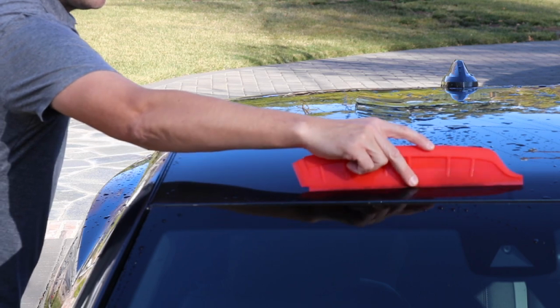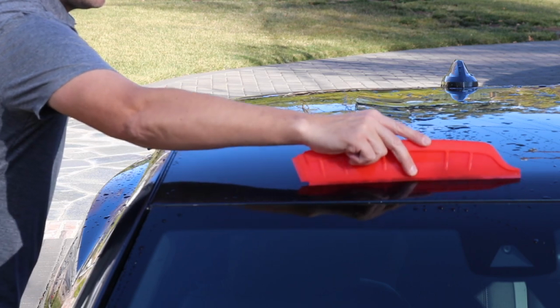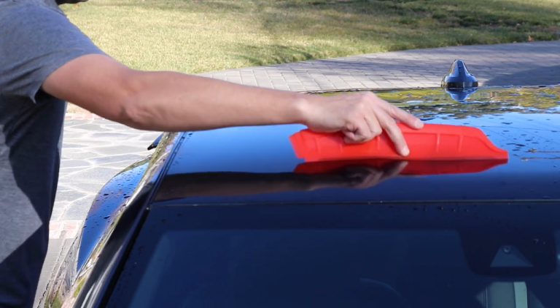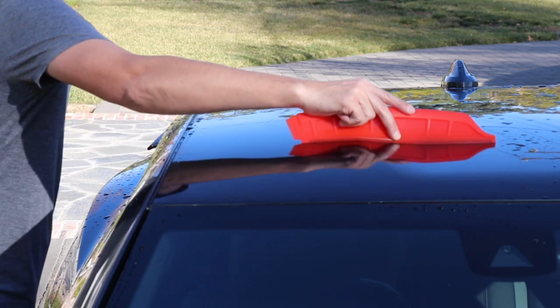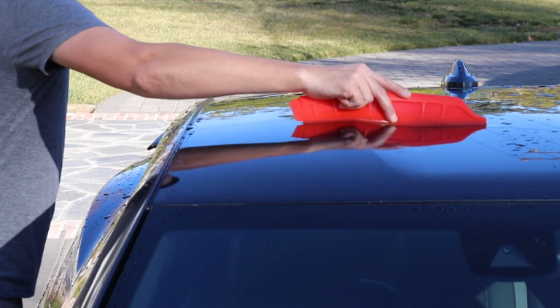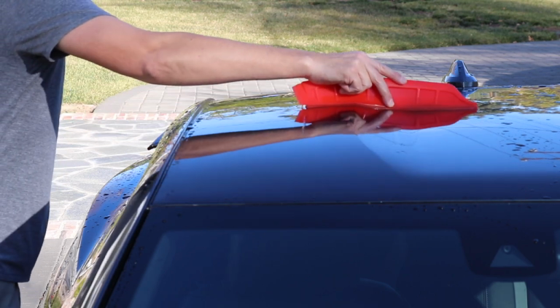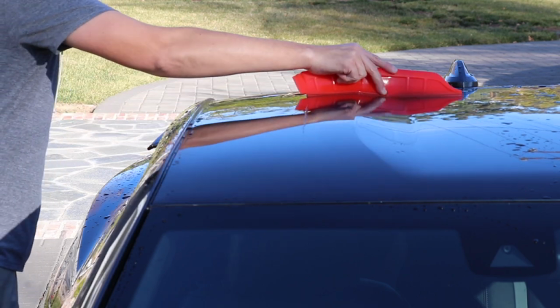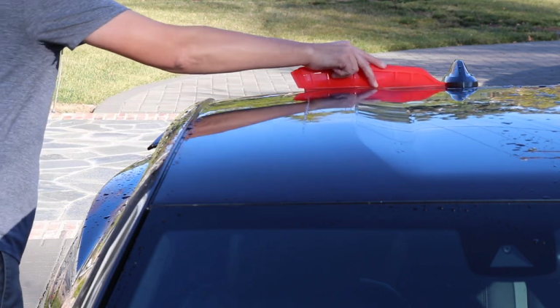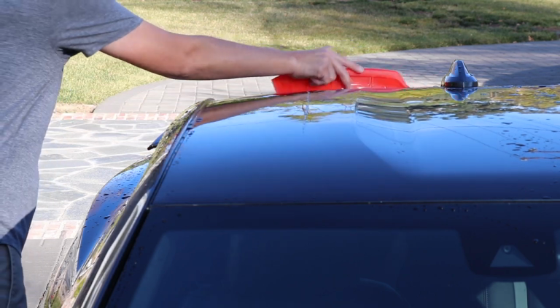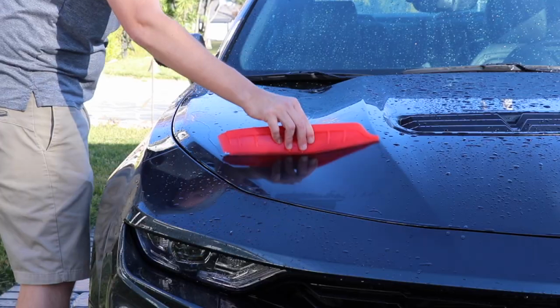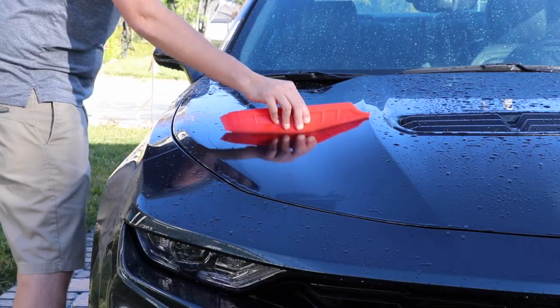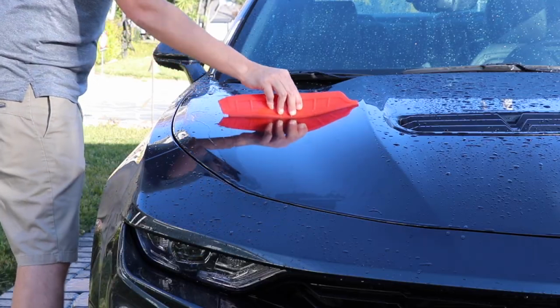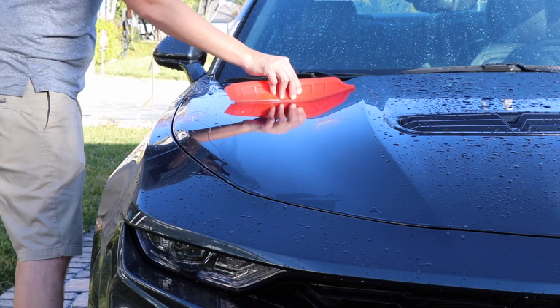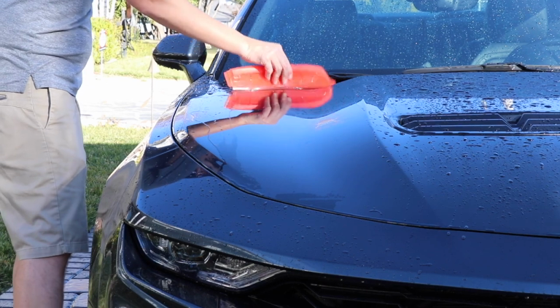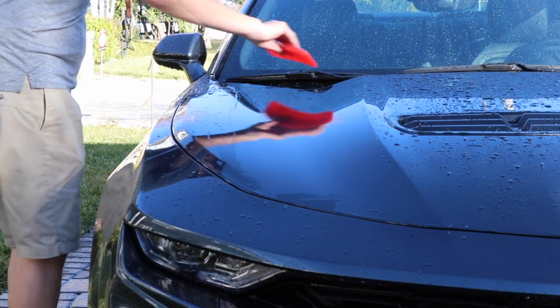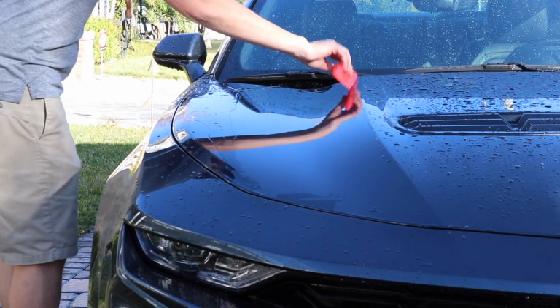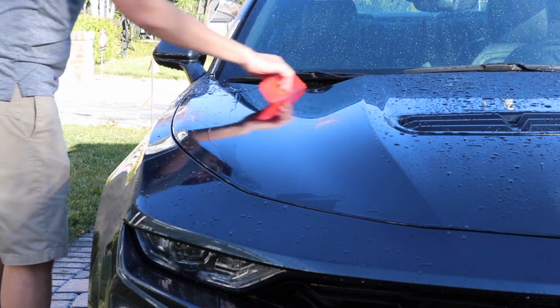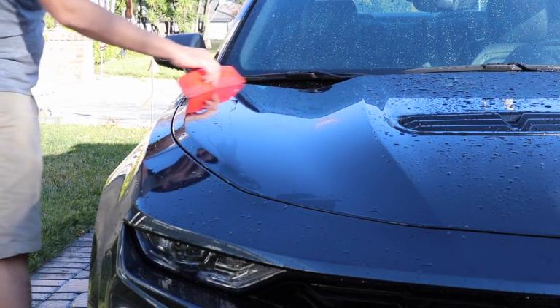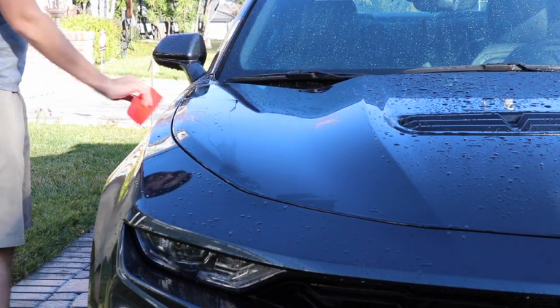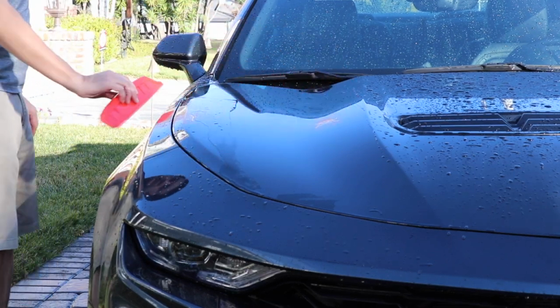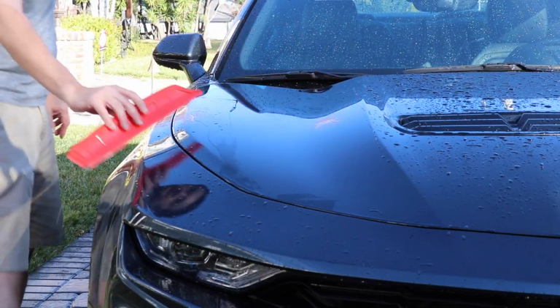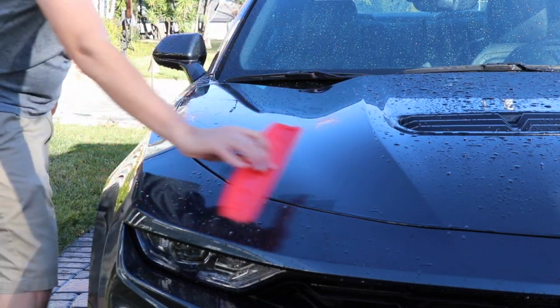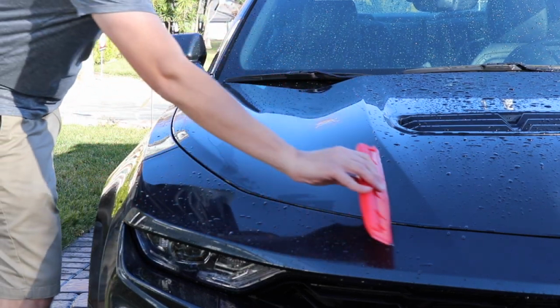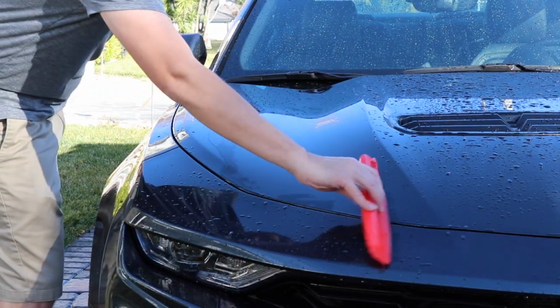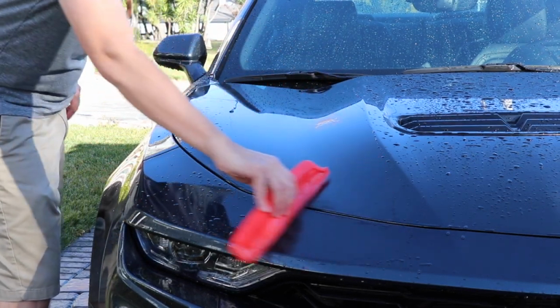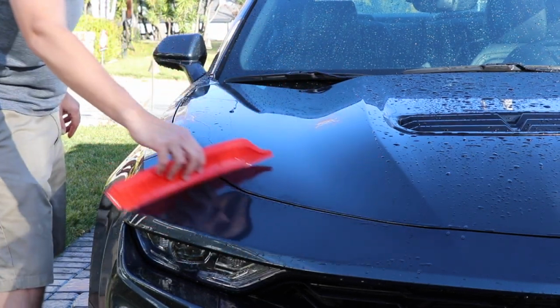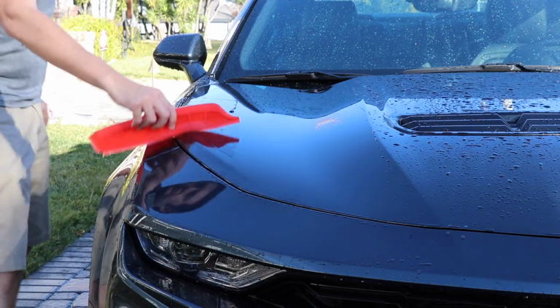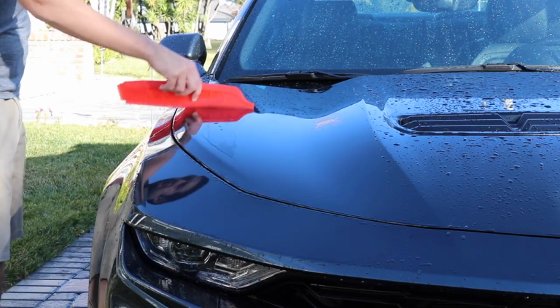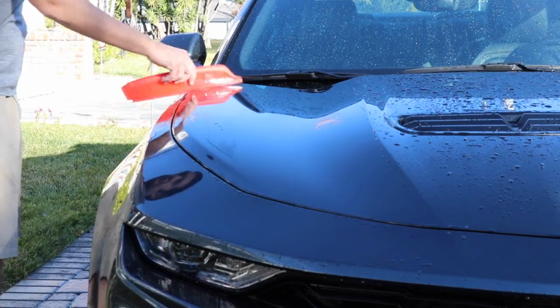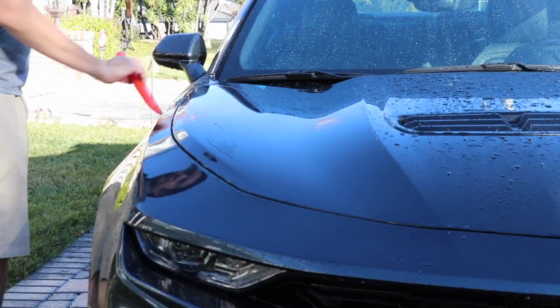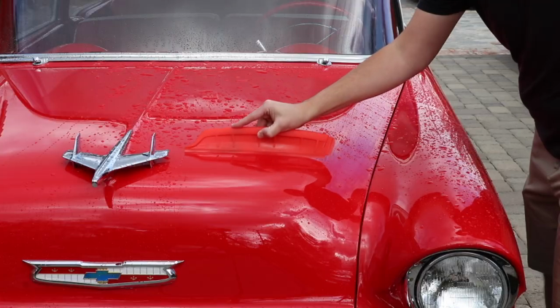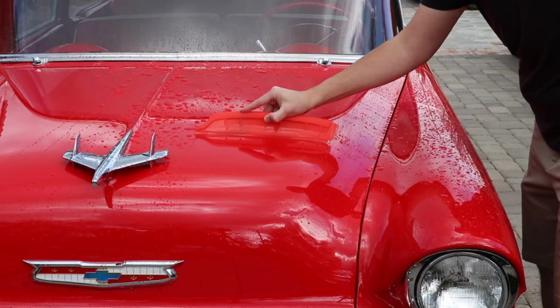Instead of using a pile of towels to dry your vehicle, use the California Jelly Blade and a drying towel to quickly dry your vehicle. This will save you plenty of time, water, and laundry with each car wash.